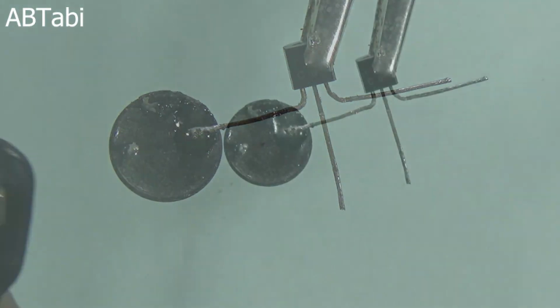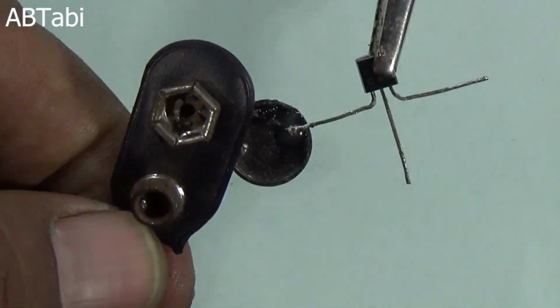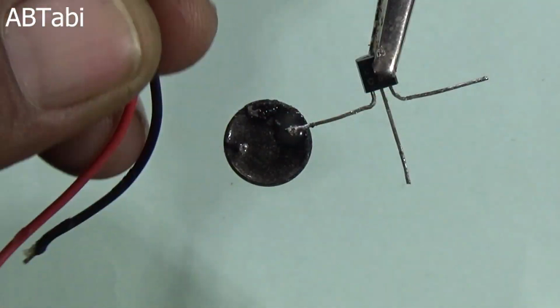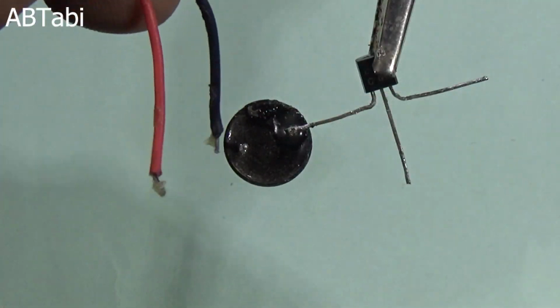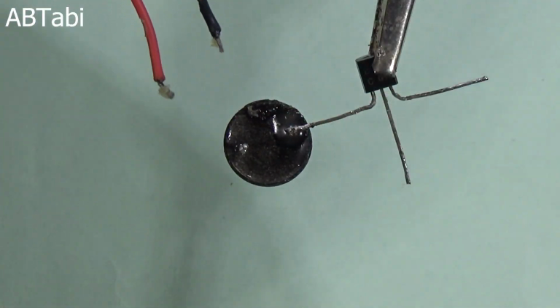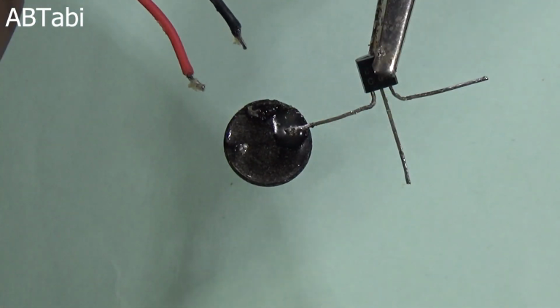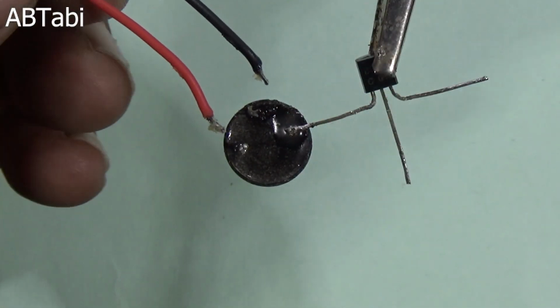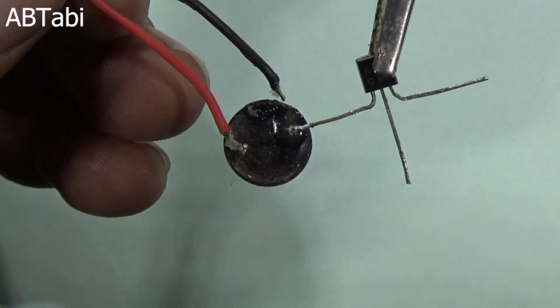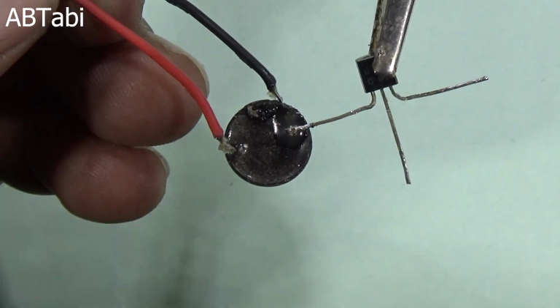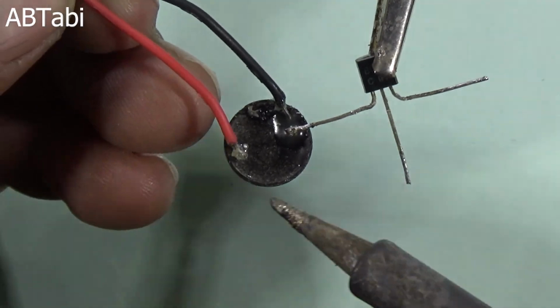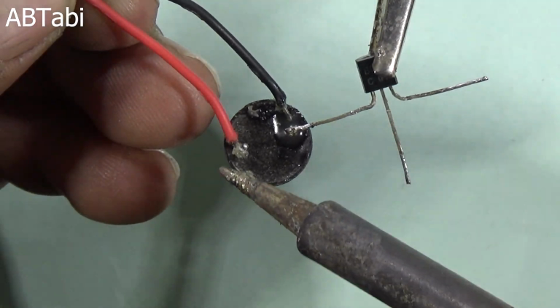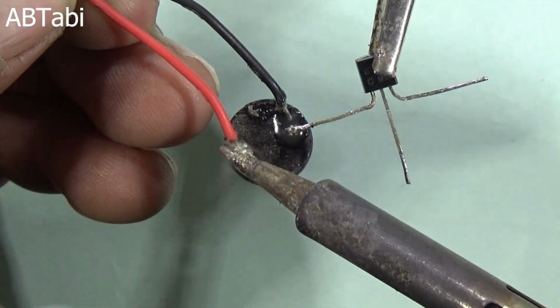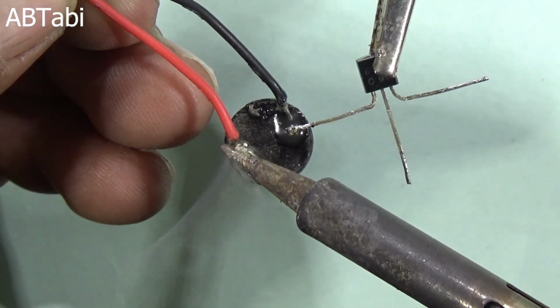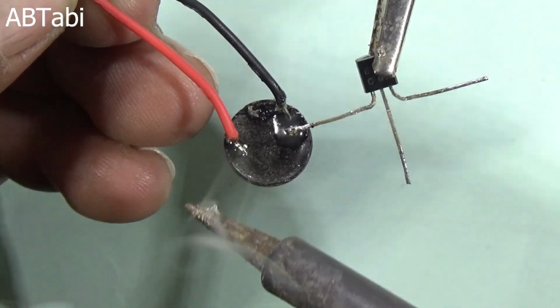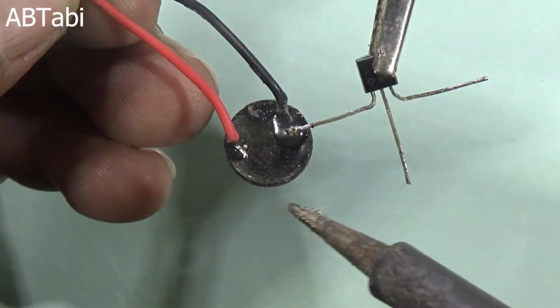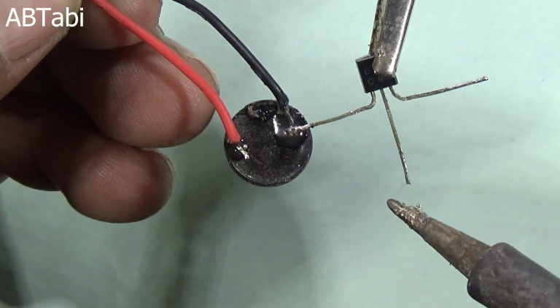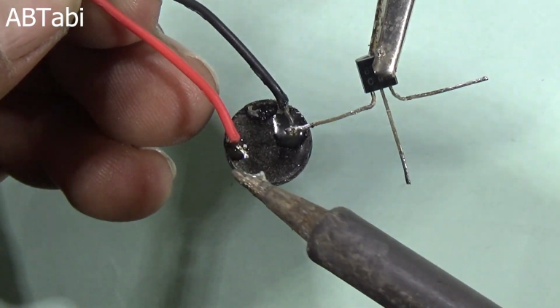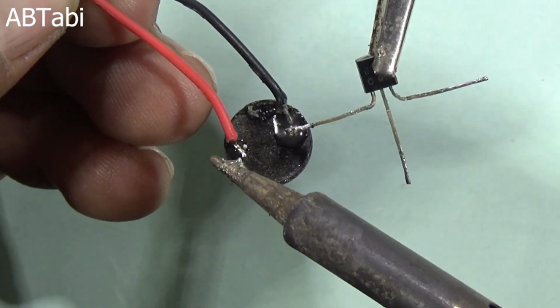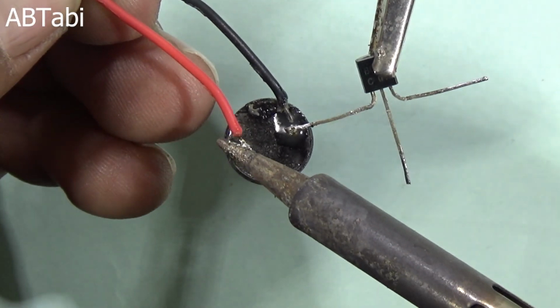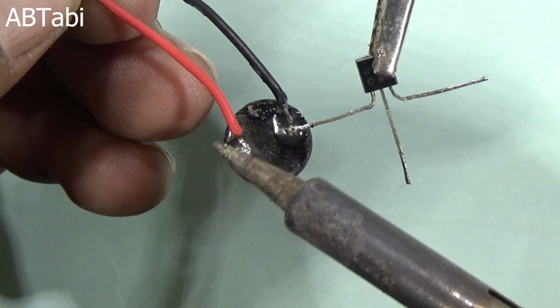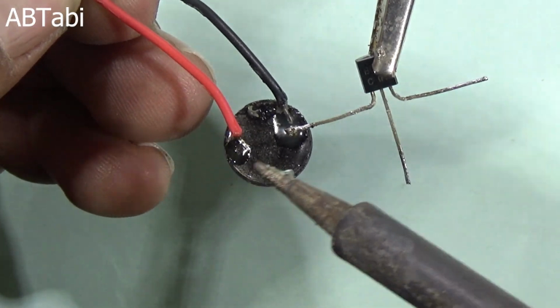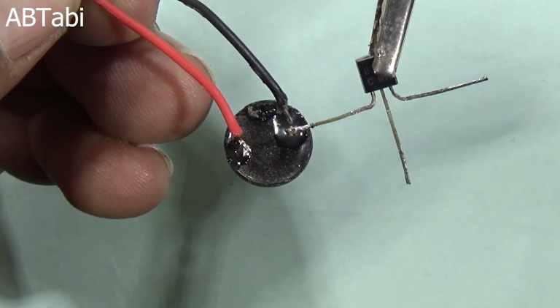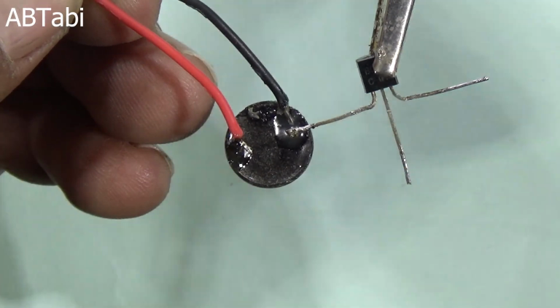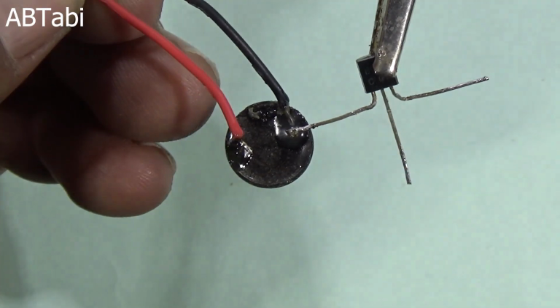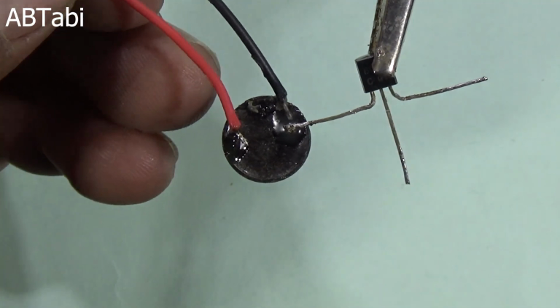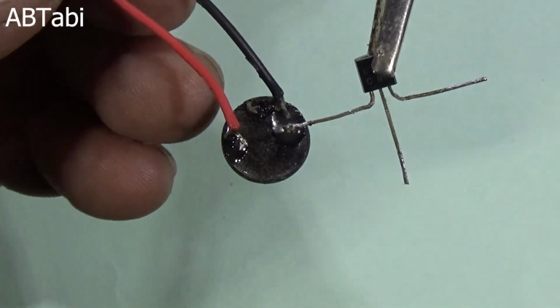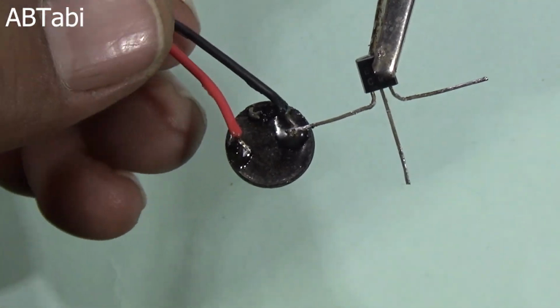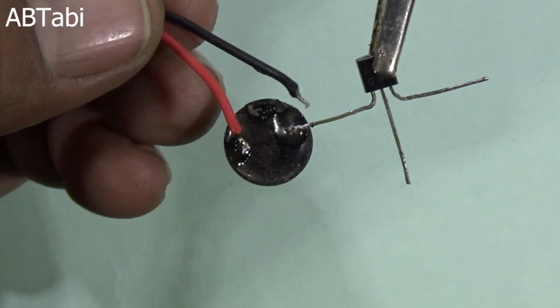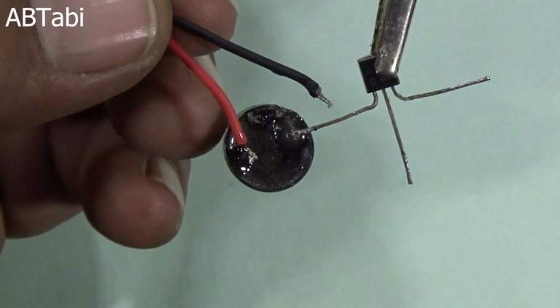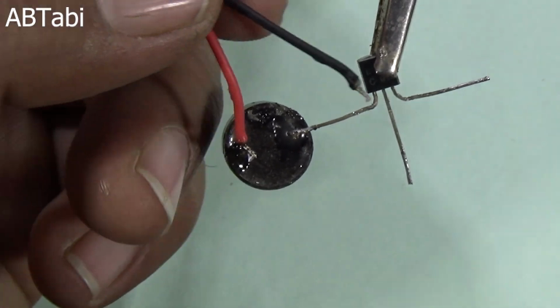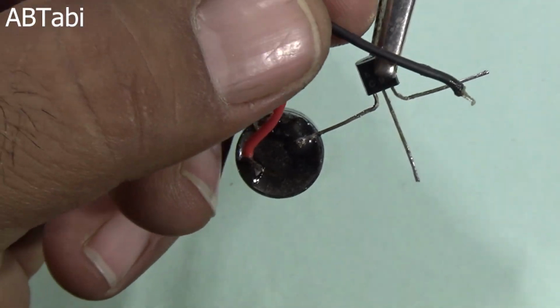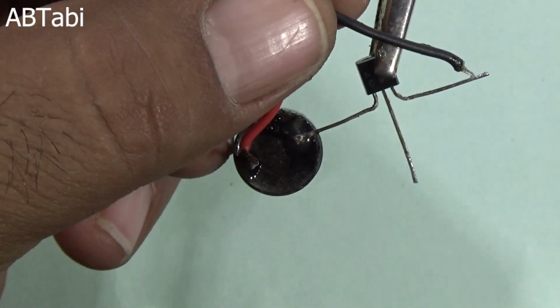As you know, the BC547 is a NPN transistor. You can take any NPN transistor to complete this project.